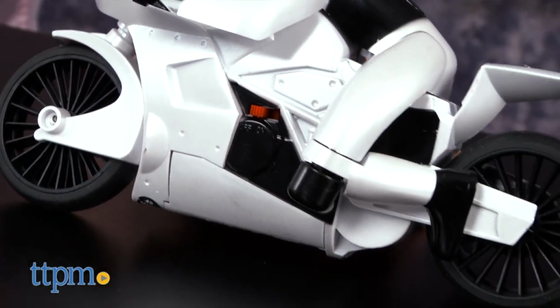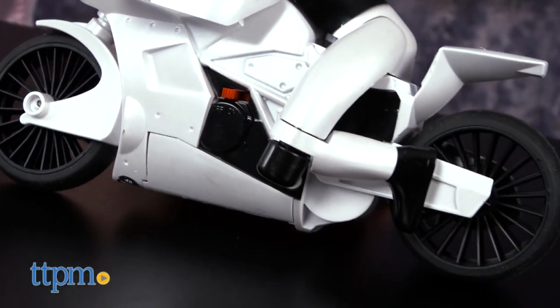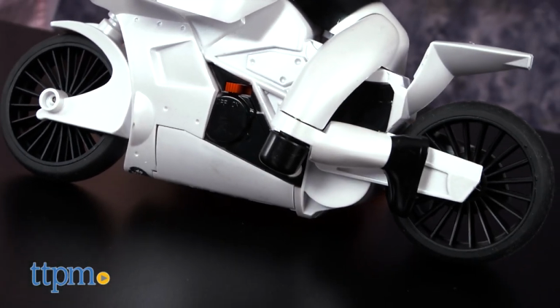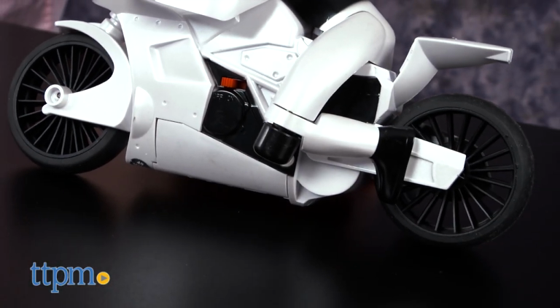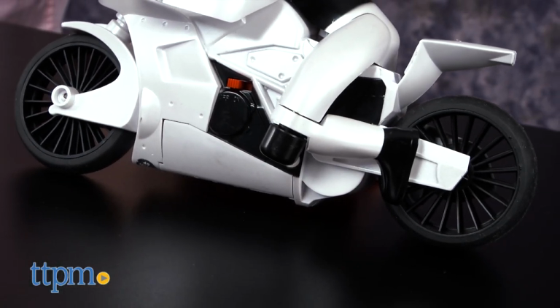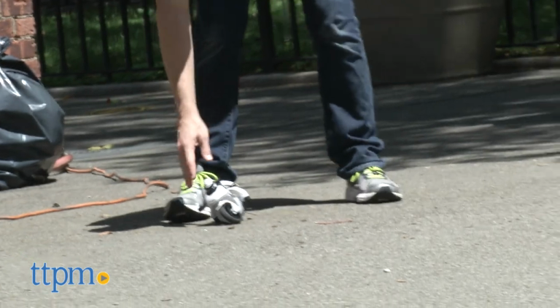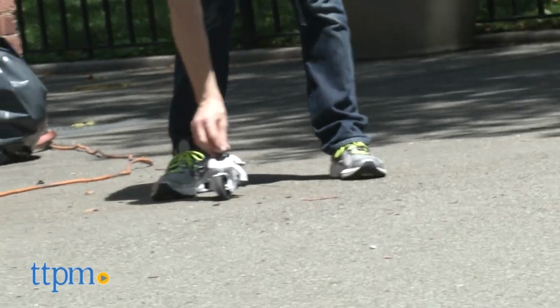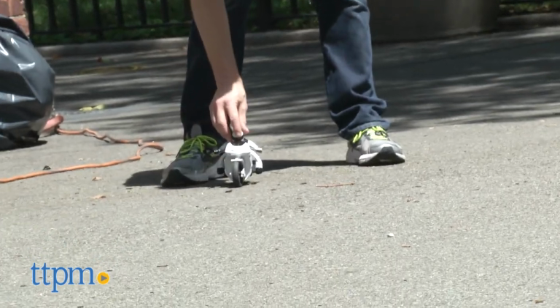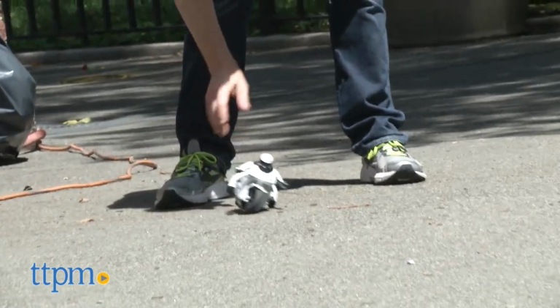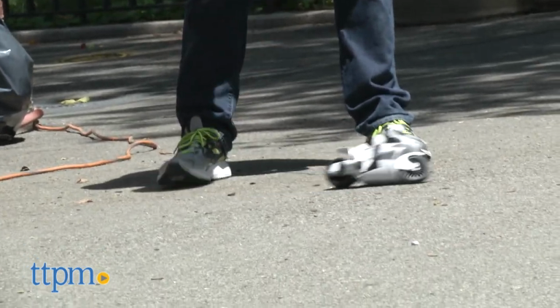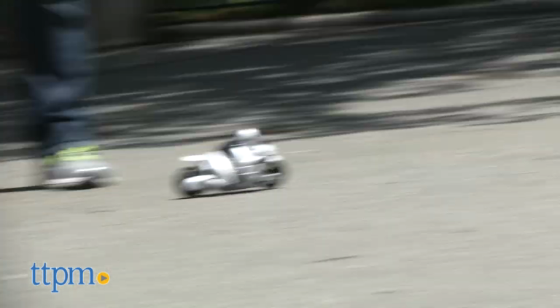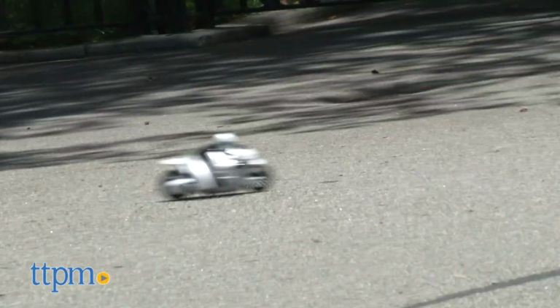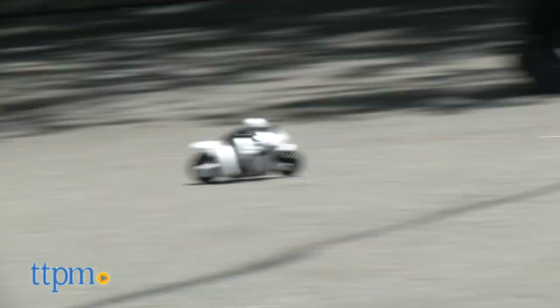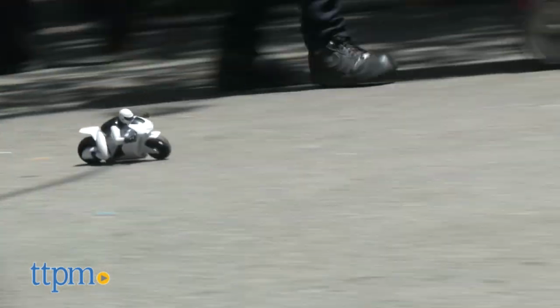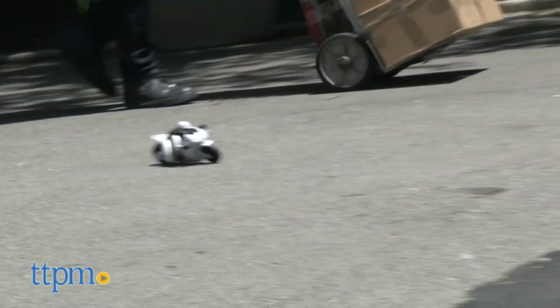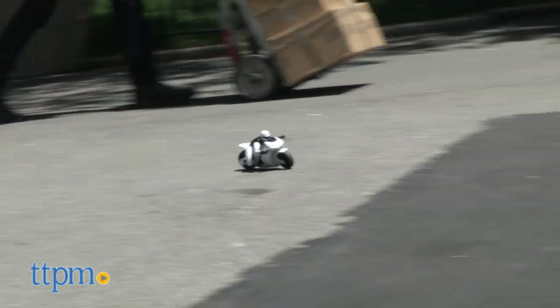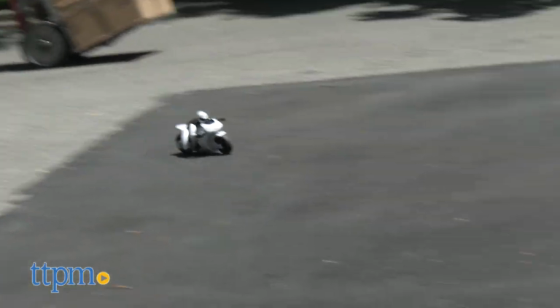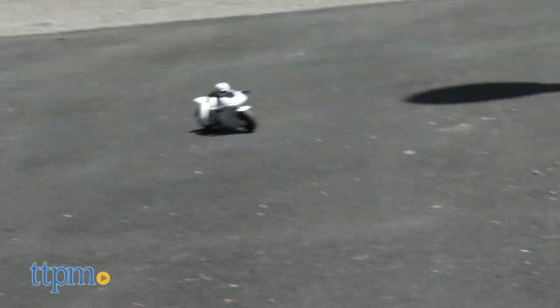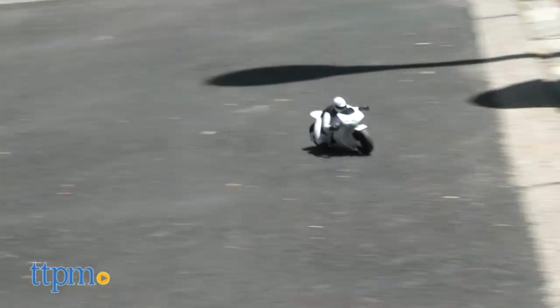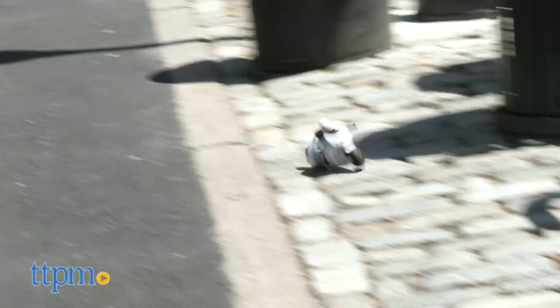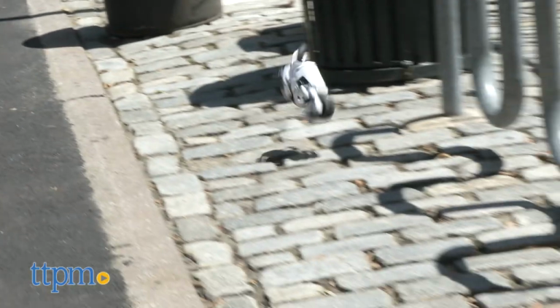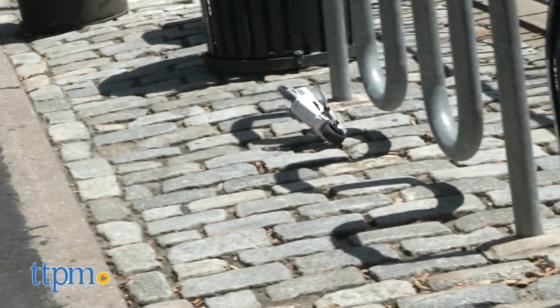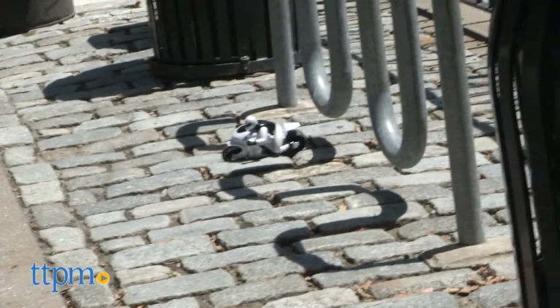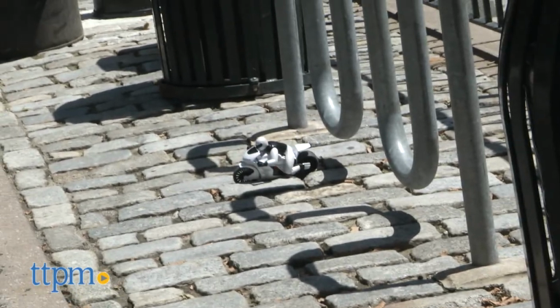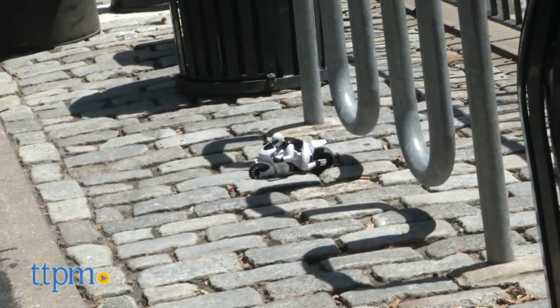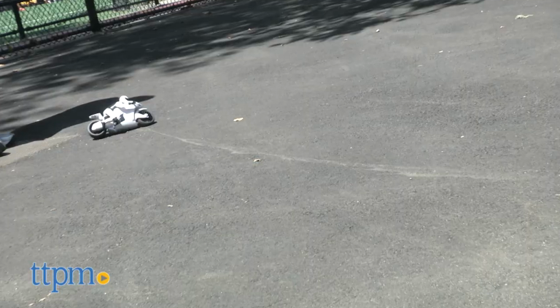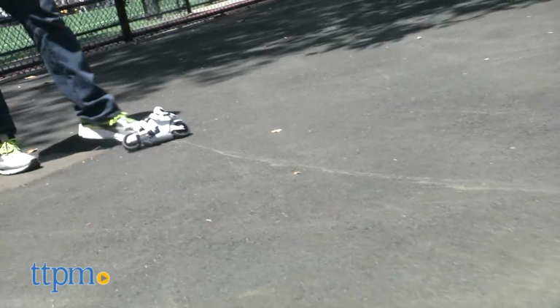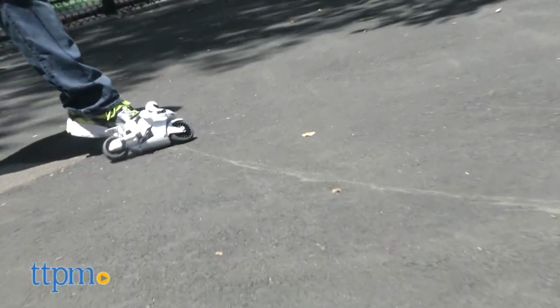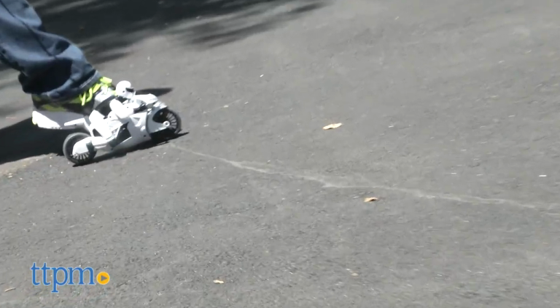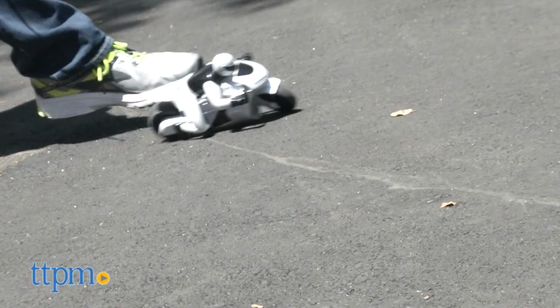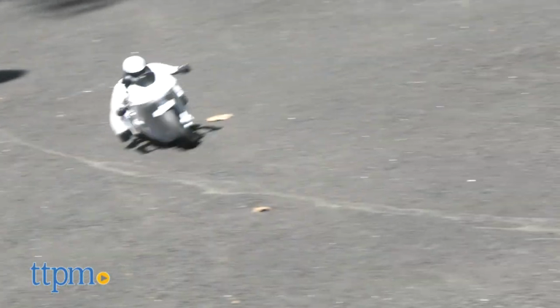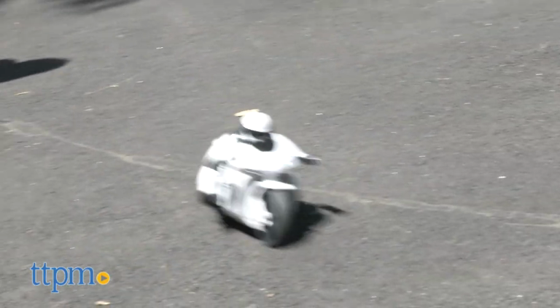The first thing you'll notice is the sleek design of this cycle. This toy is meant to bank 45 degrees with every turn, so instead of turning just the wheels, the driver himself shifts, just like a real race bike driver.